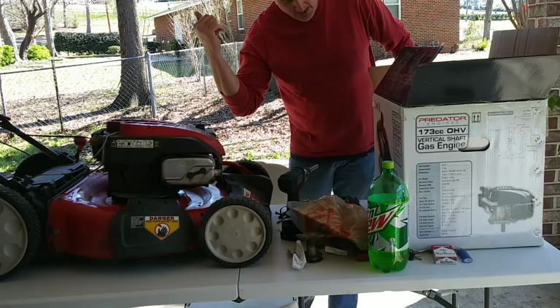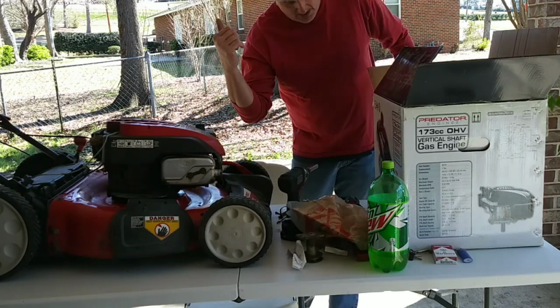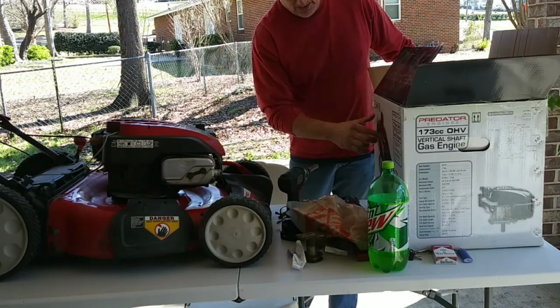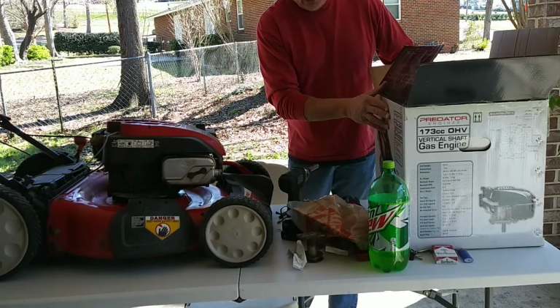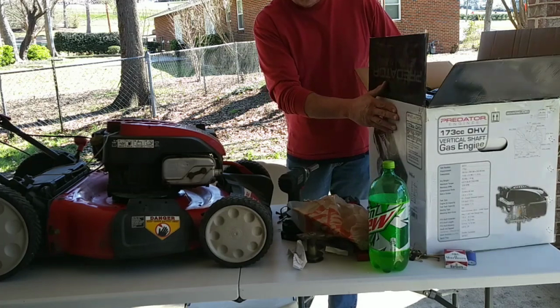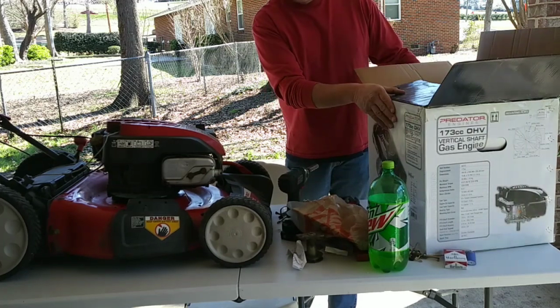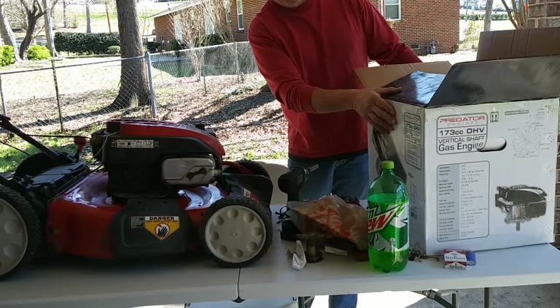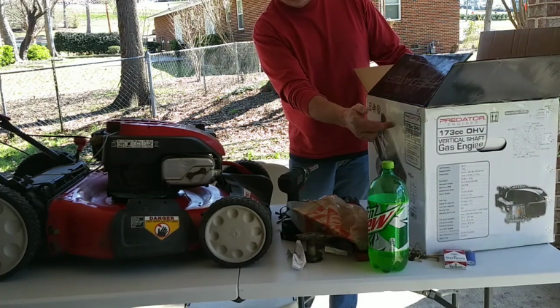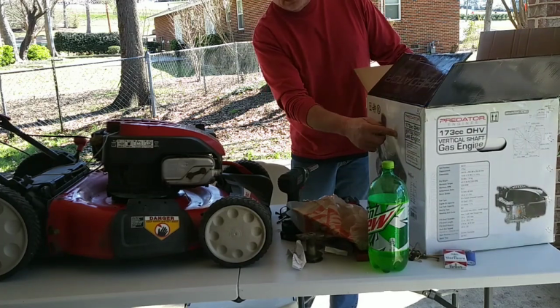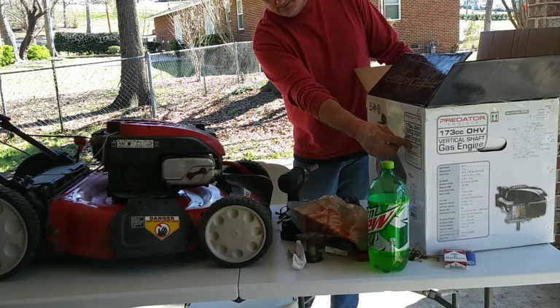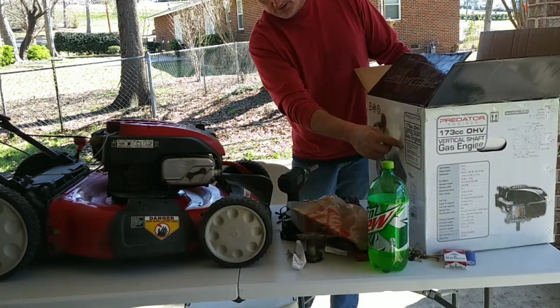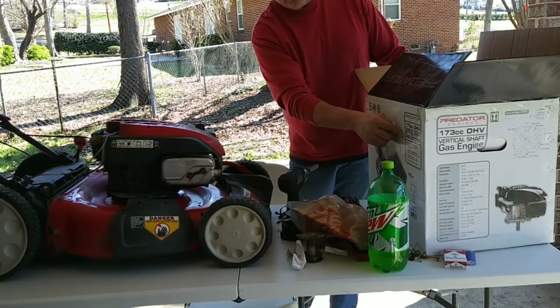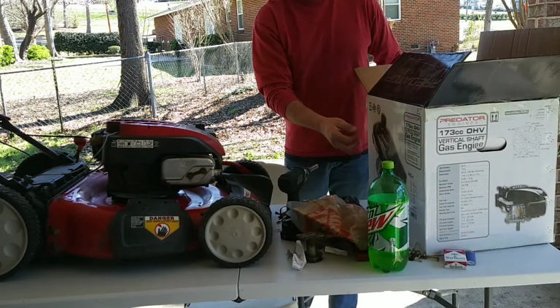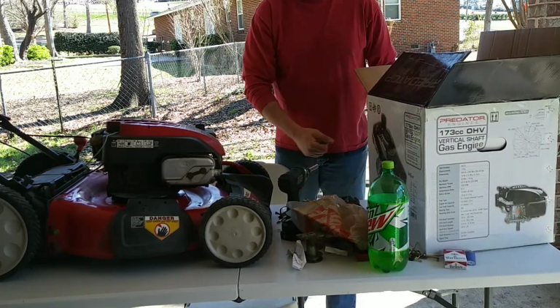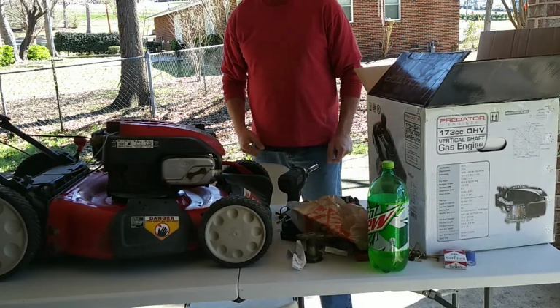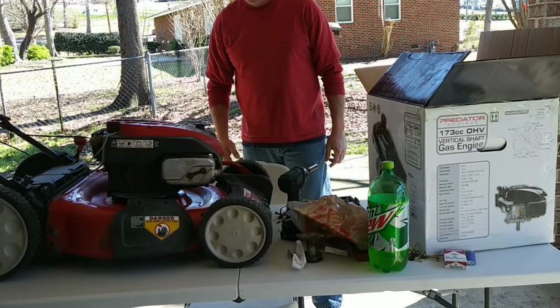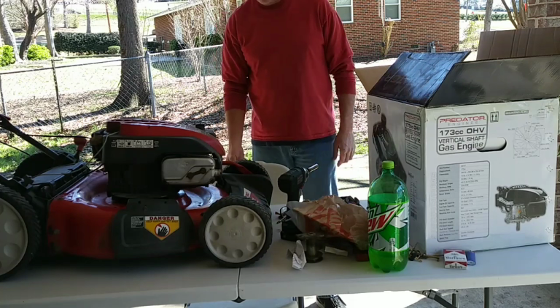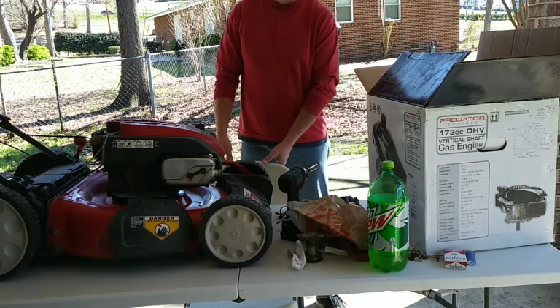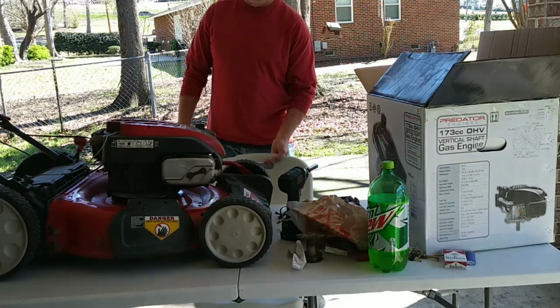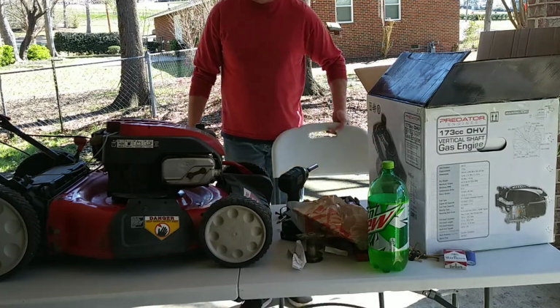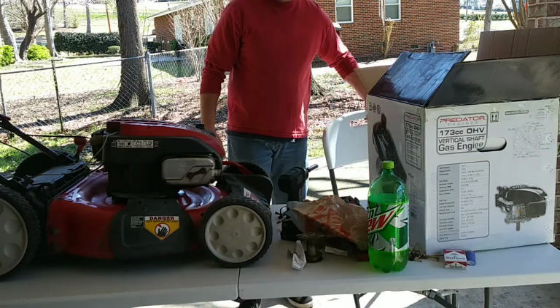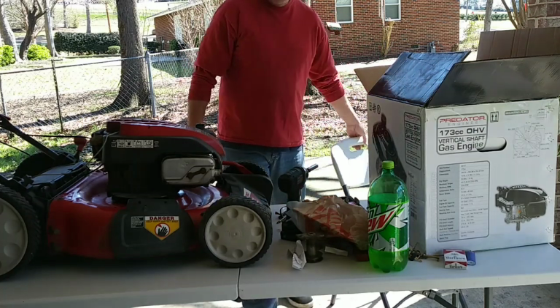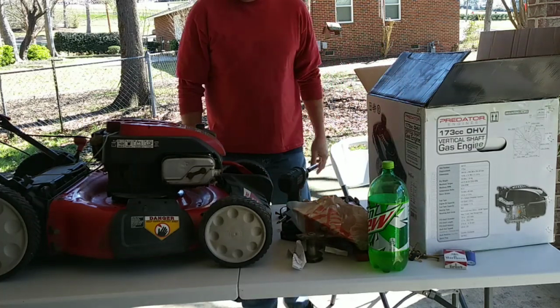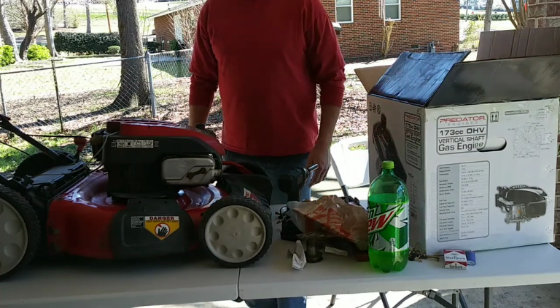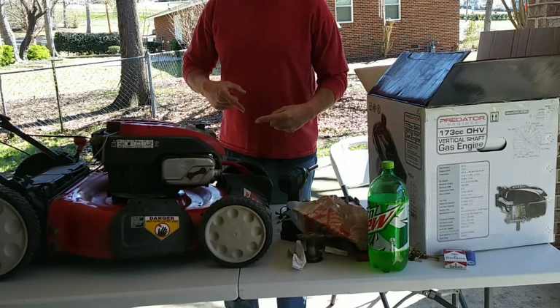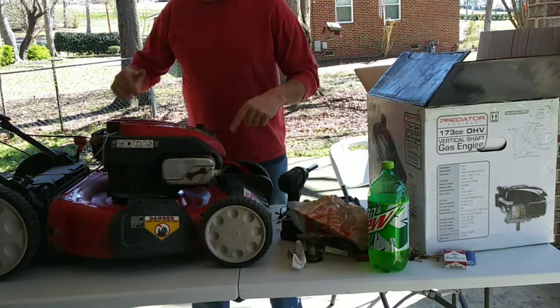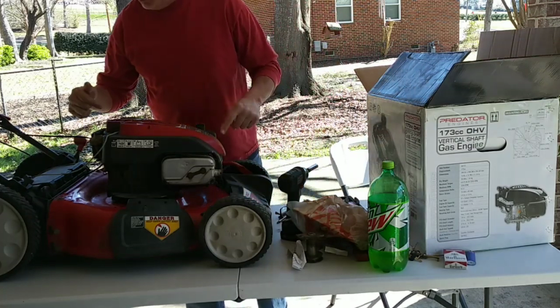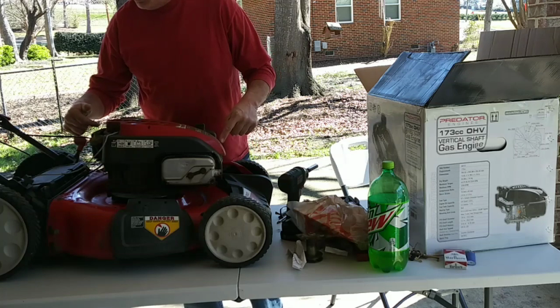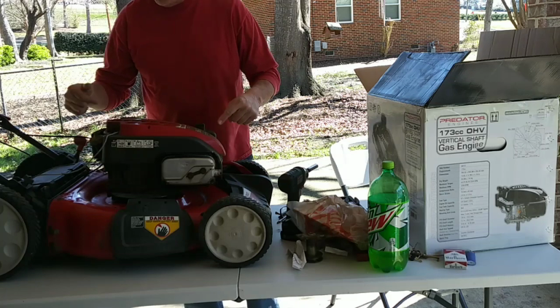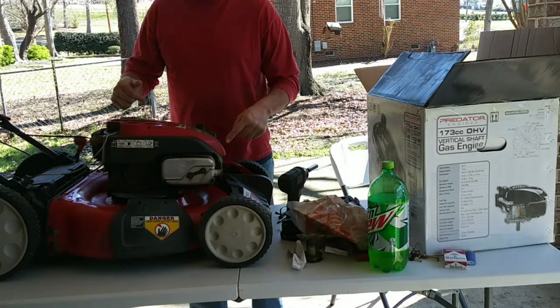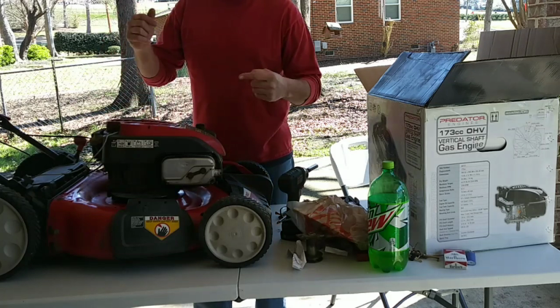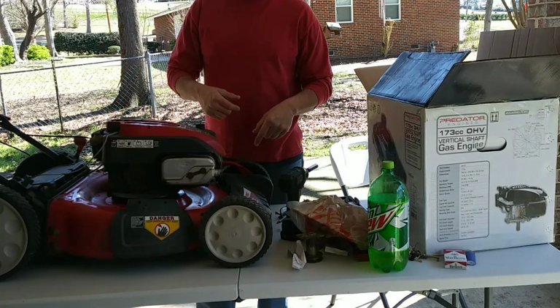So I went out and bought the Predator vertical shaft, 173cc overhead valve Honda clone motor, and we're going to replace it. I got the unbolted engine off of this one to do that.